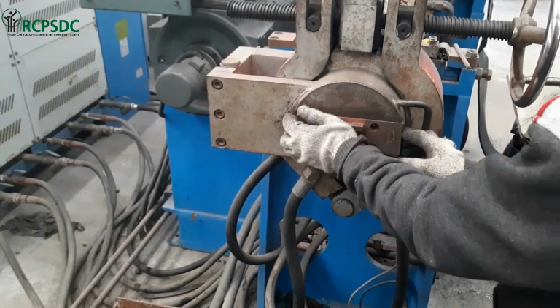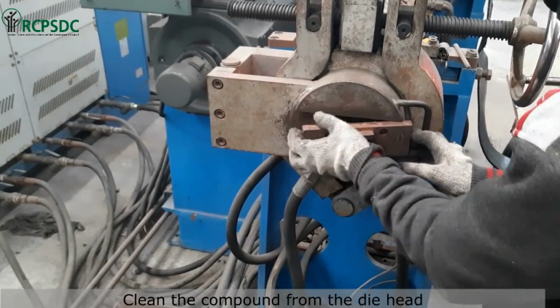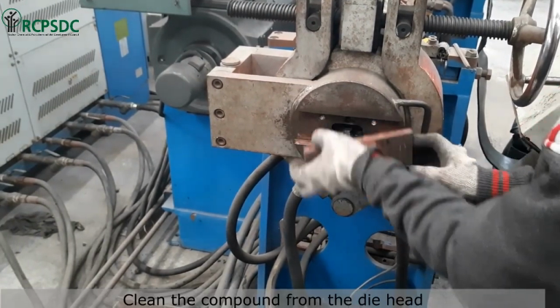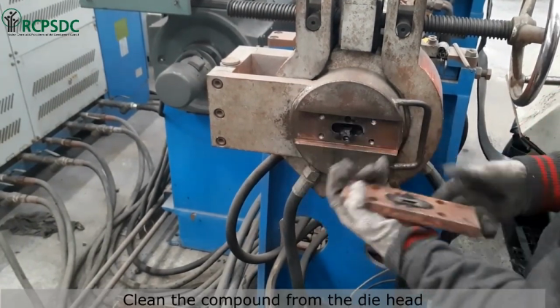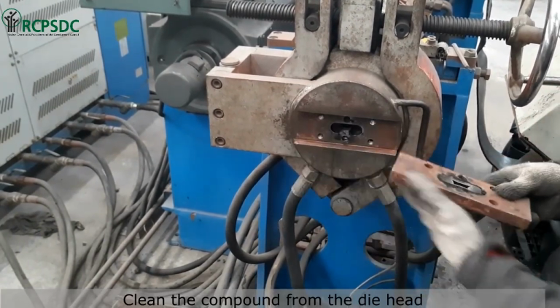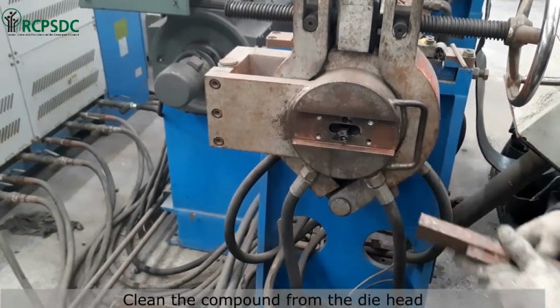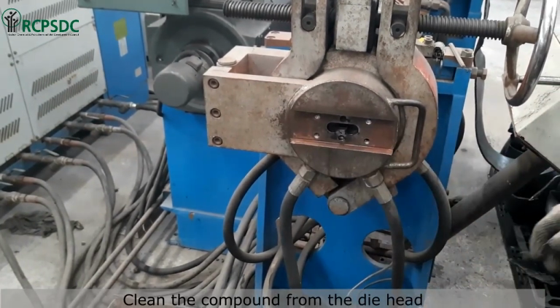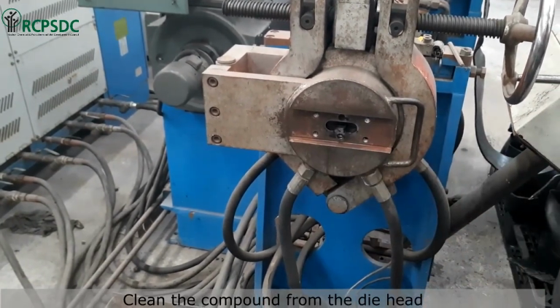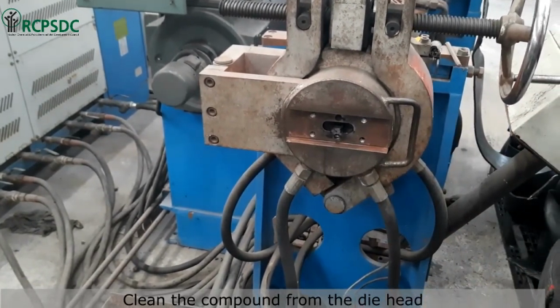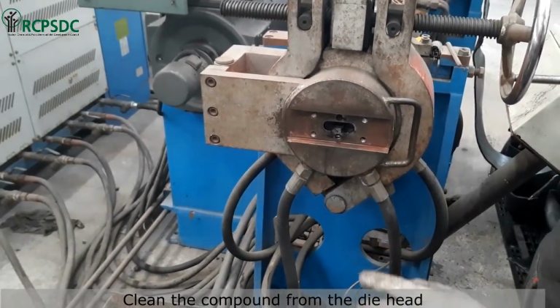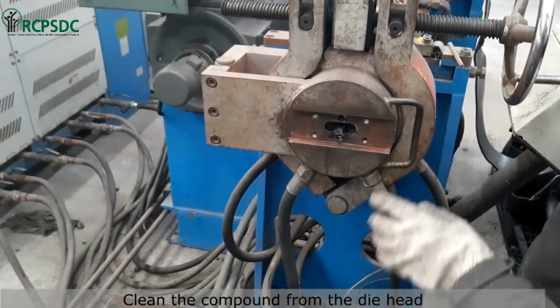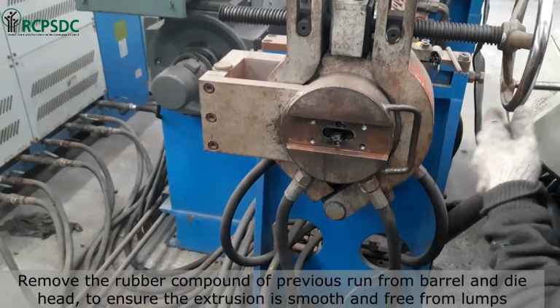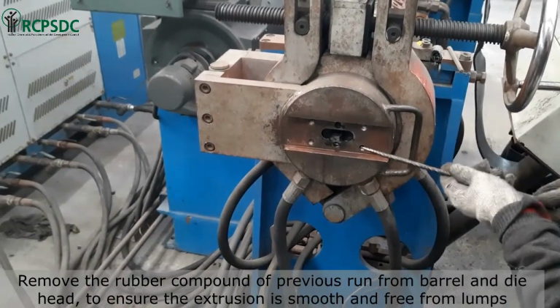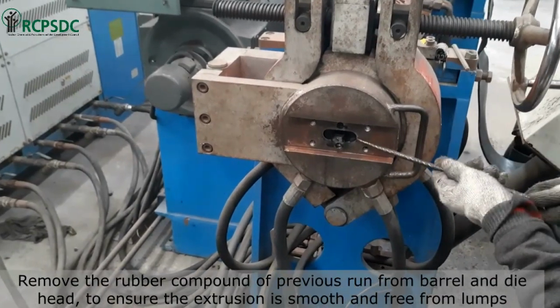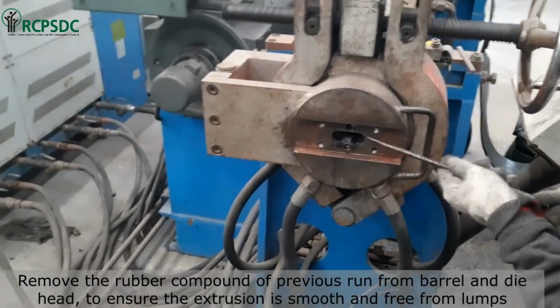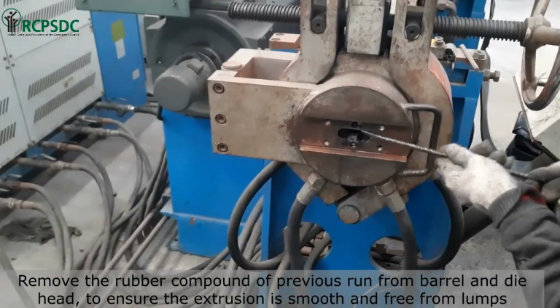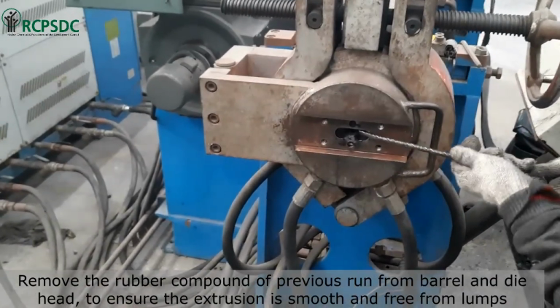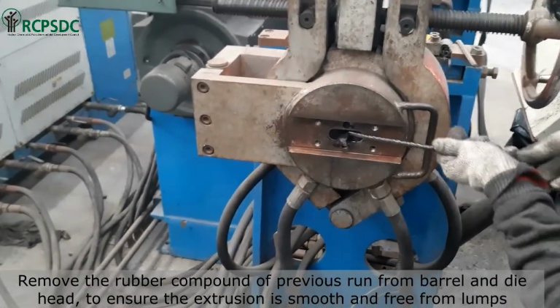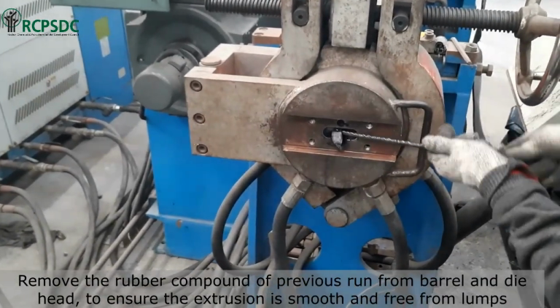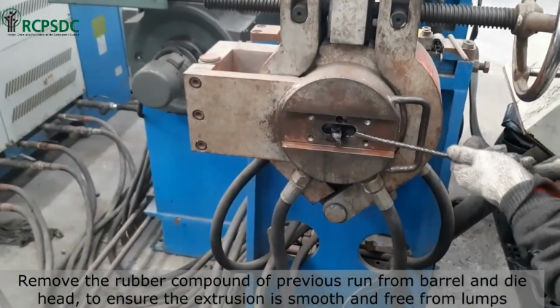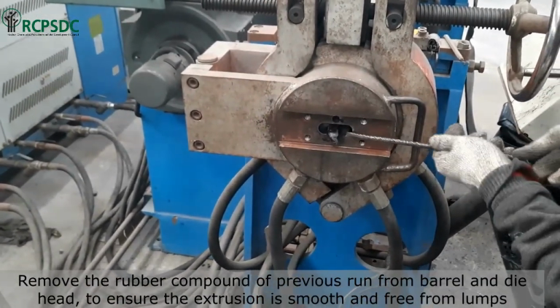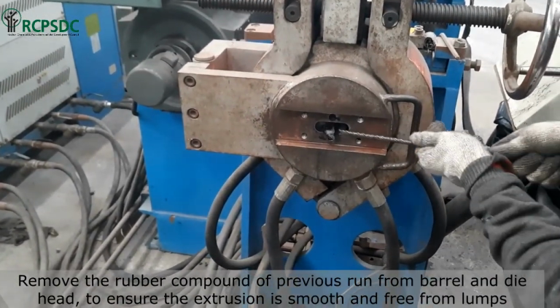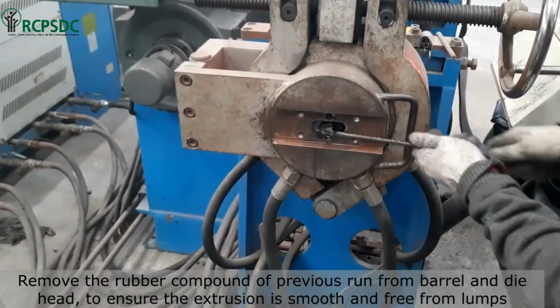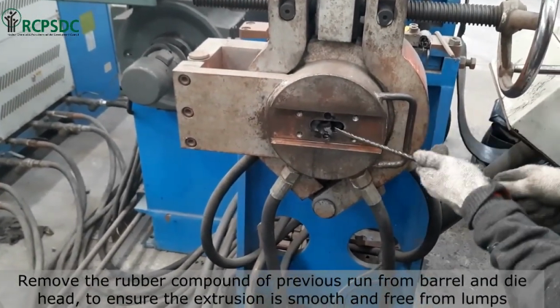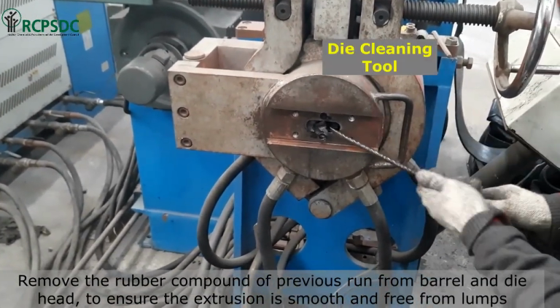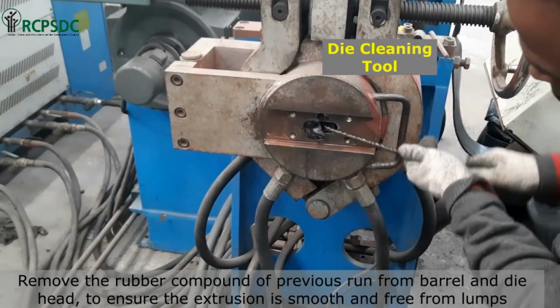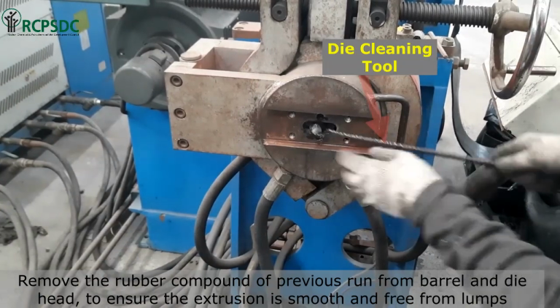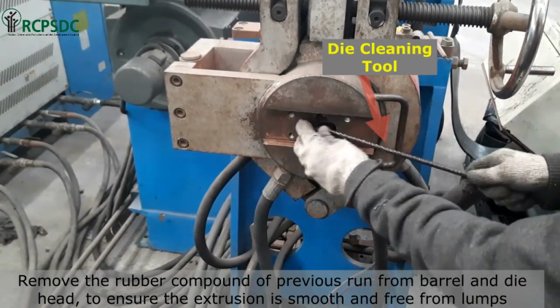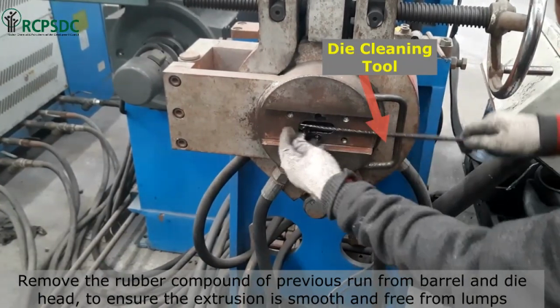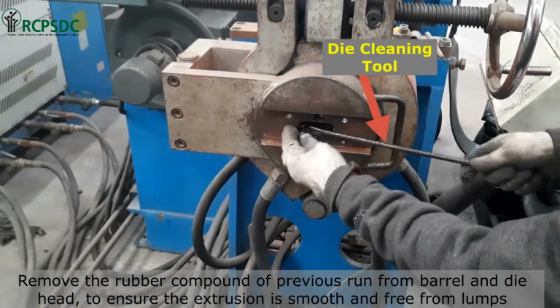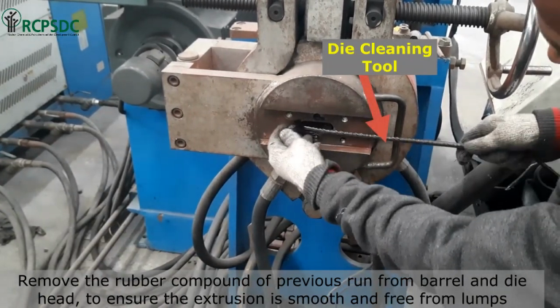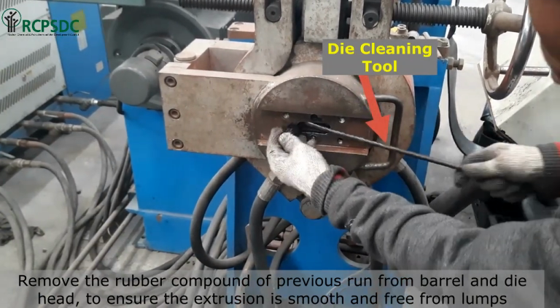Now remove the die head and clean the compound from behind the die head. It is important to remove the rubber compound of the previous run from the barrel and die head, to ensure the extrusion is smooth and free from lumps.